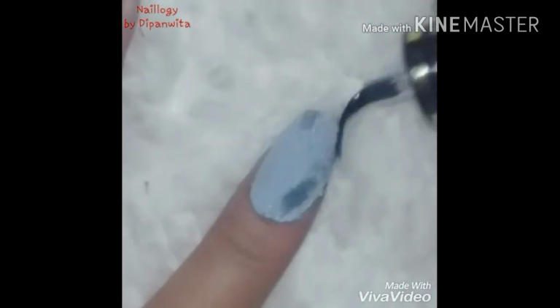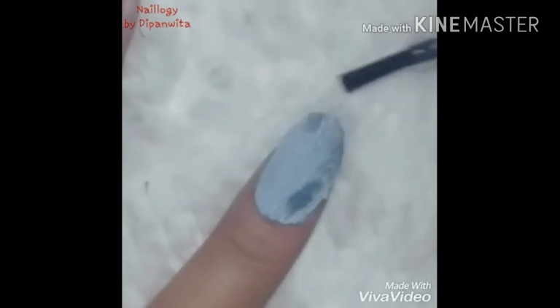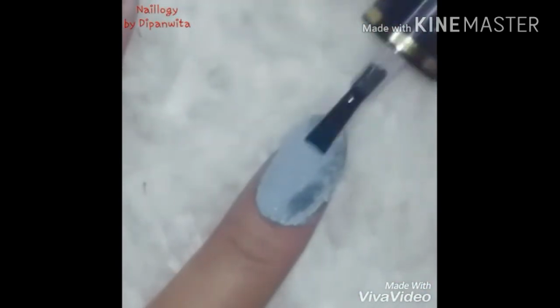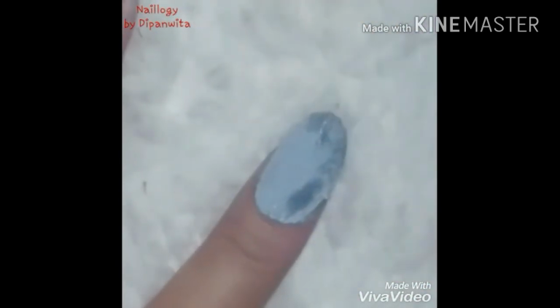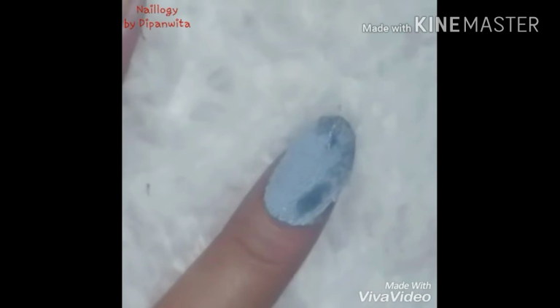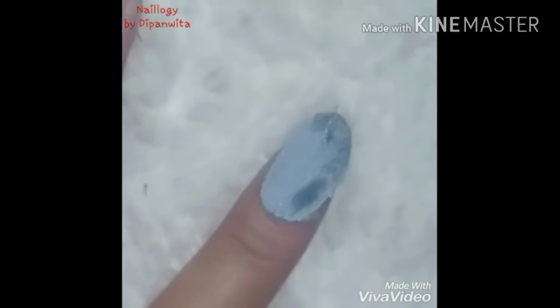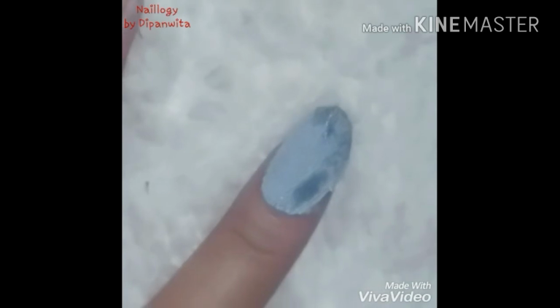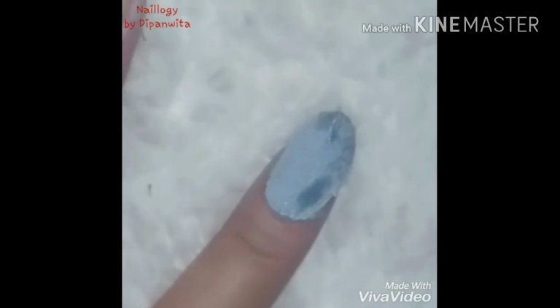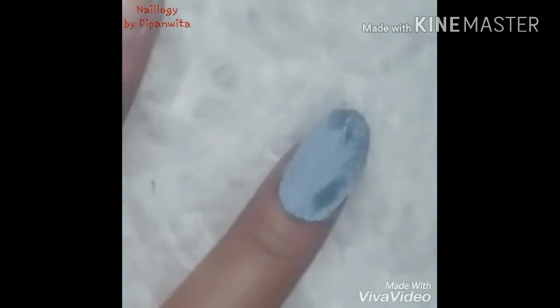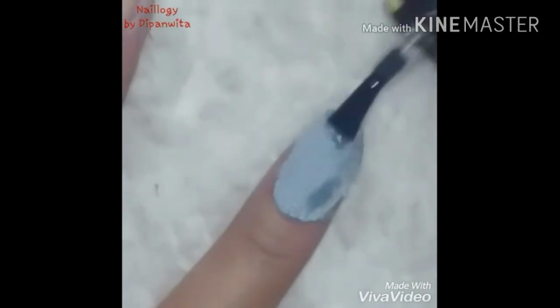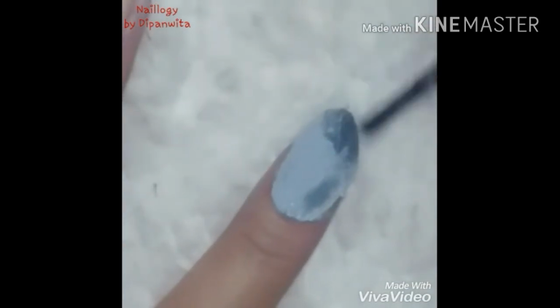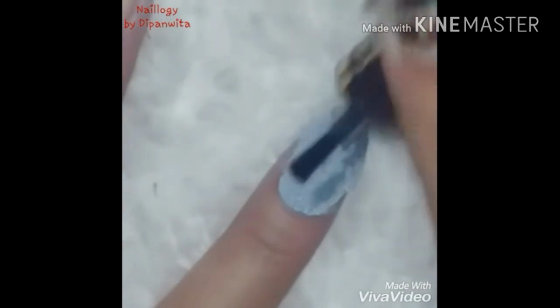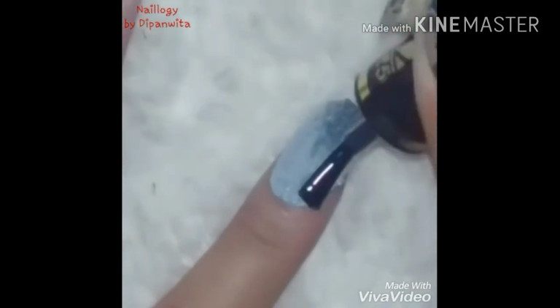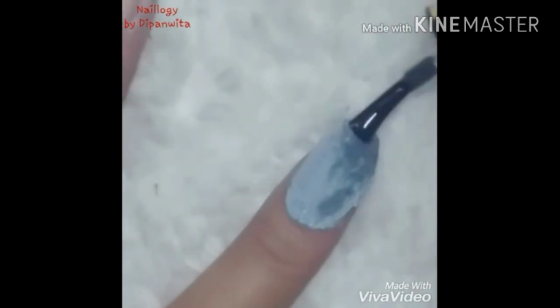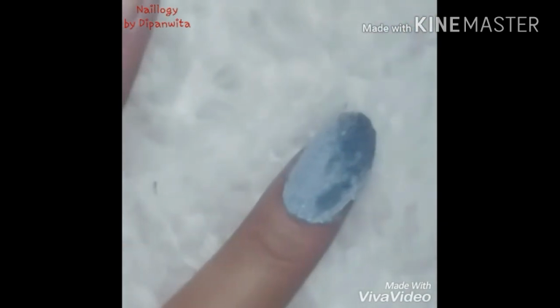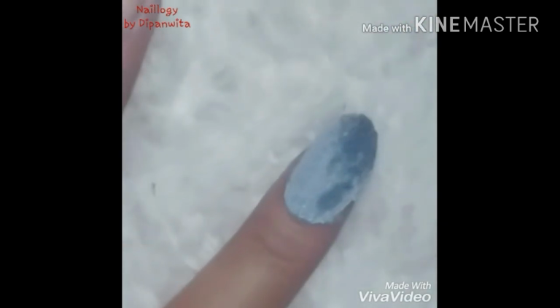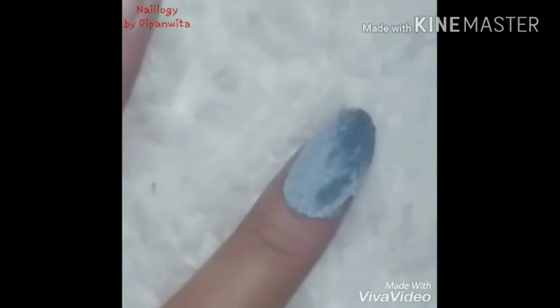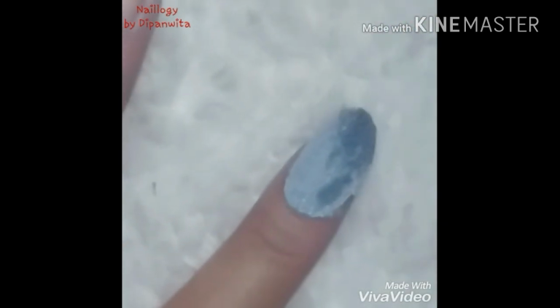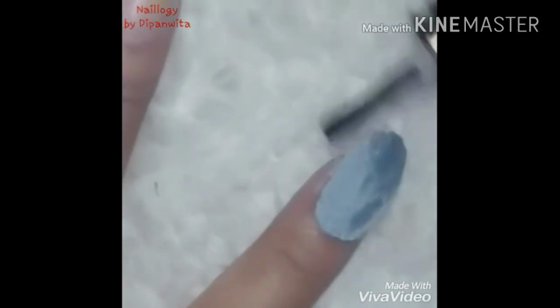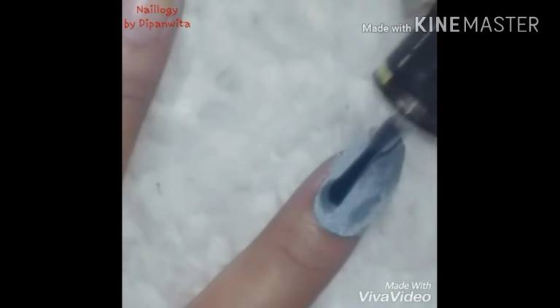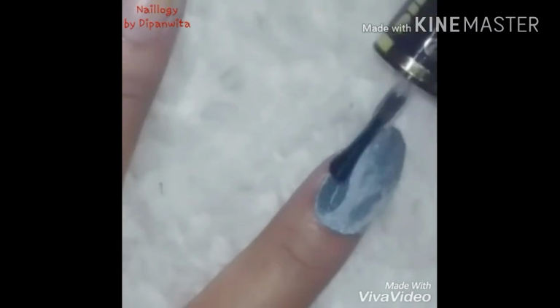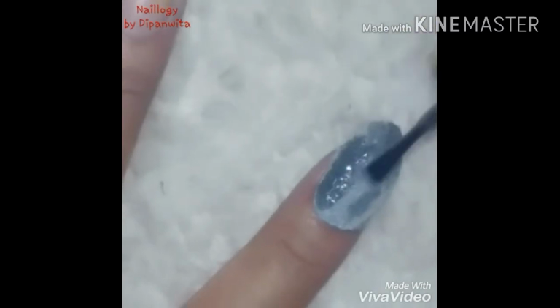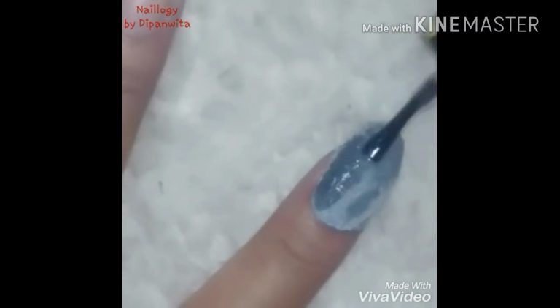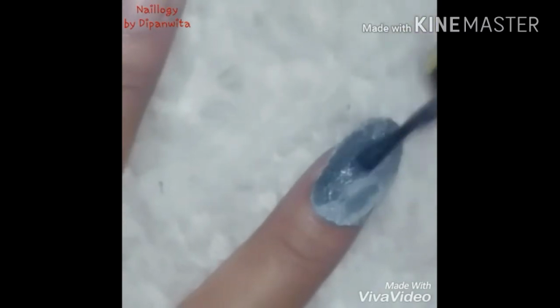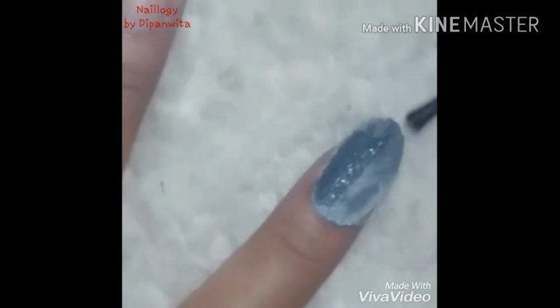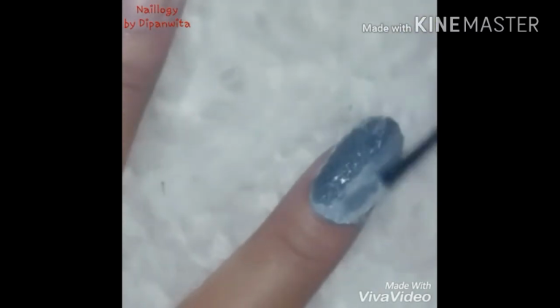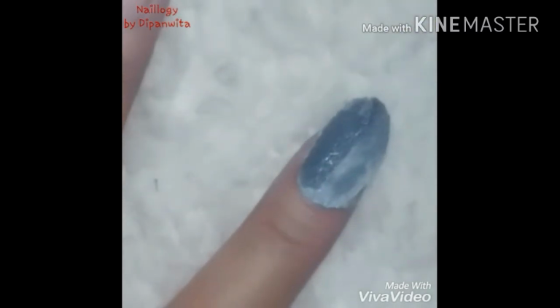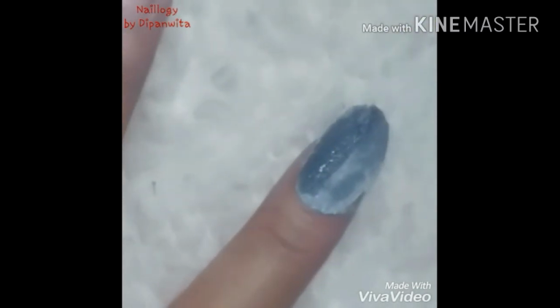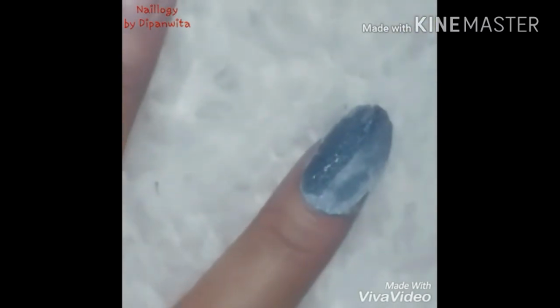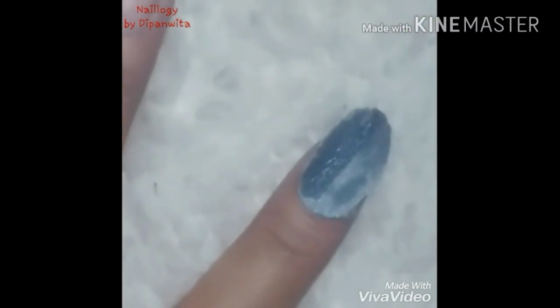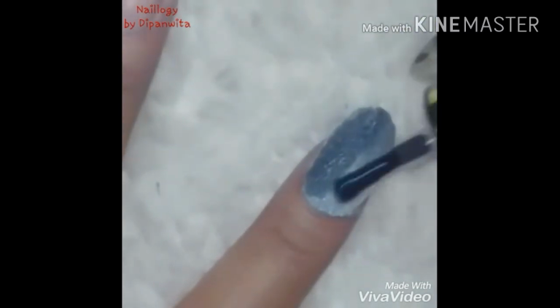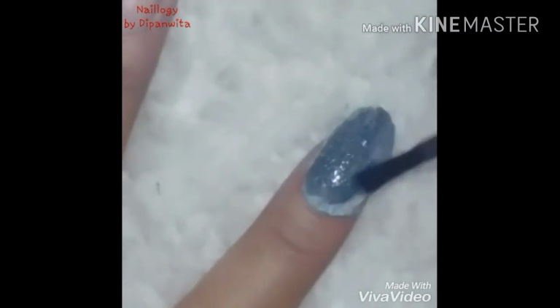Press it down gently so that it doesn't come off. Once you're happy with the setting, make sure you apply more coats of clear polish on top of the cloth. You may need to apply two or three coats as required.